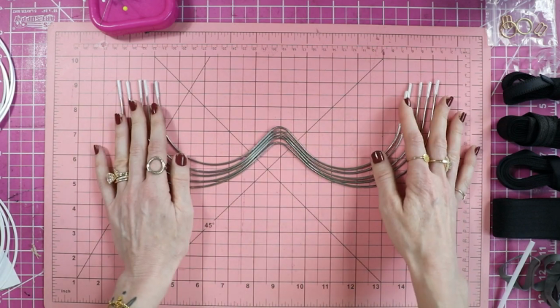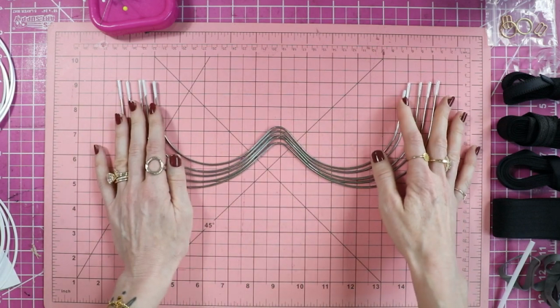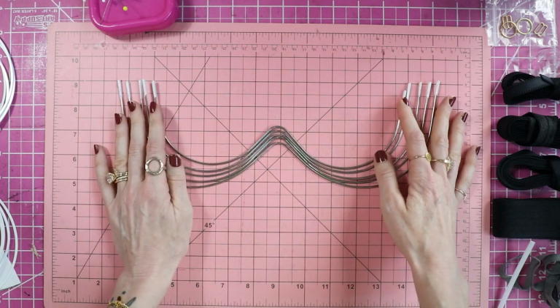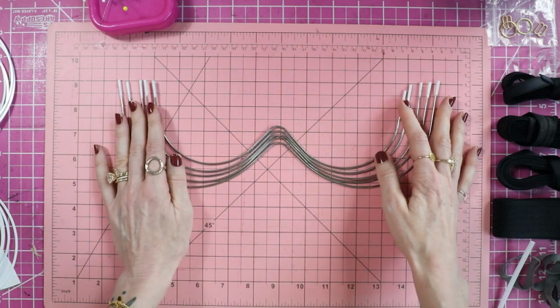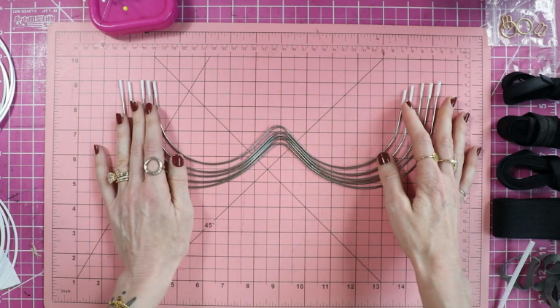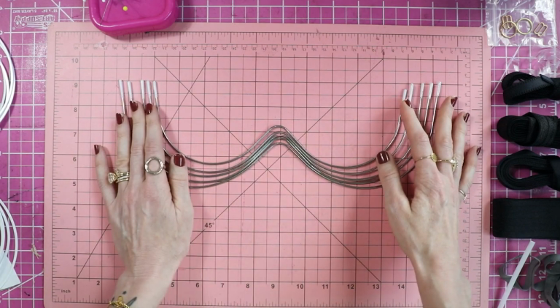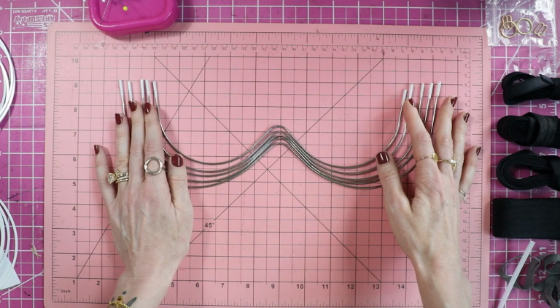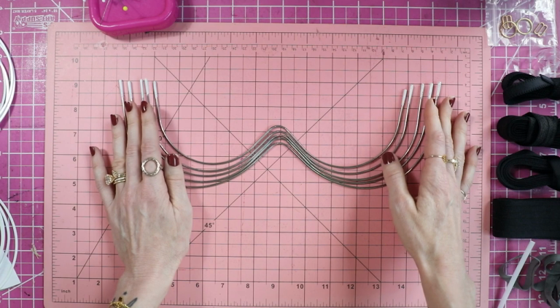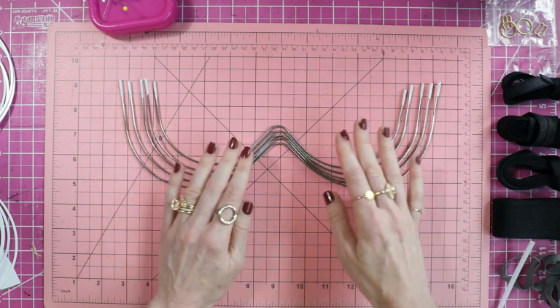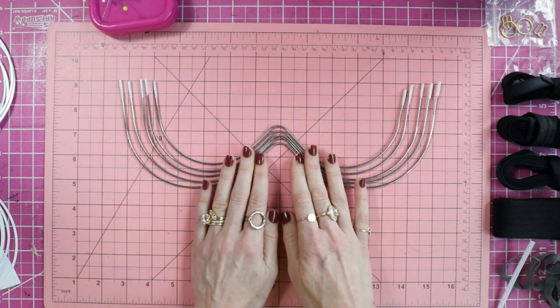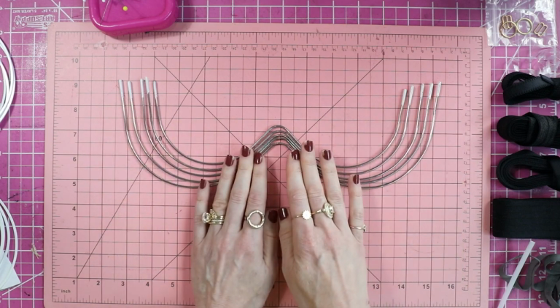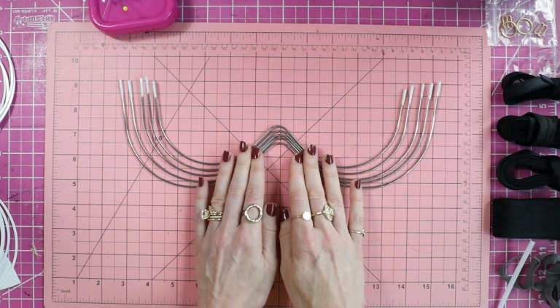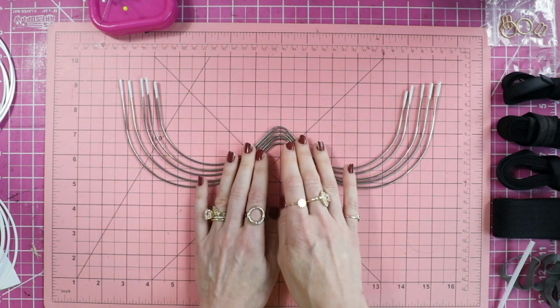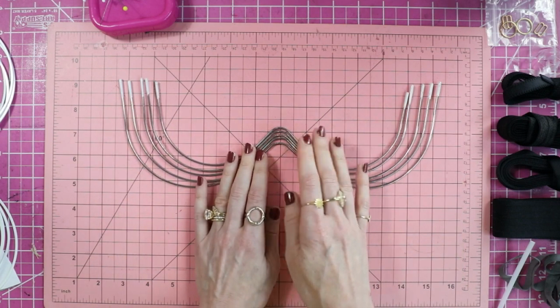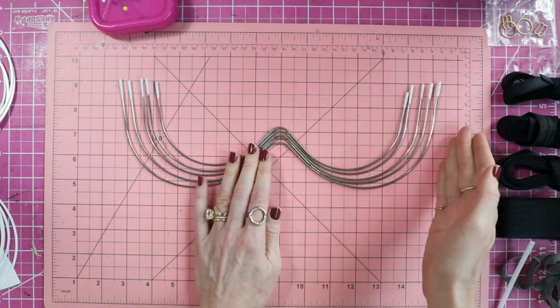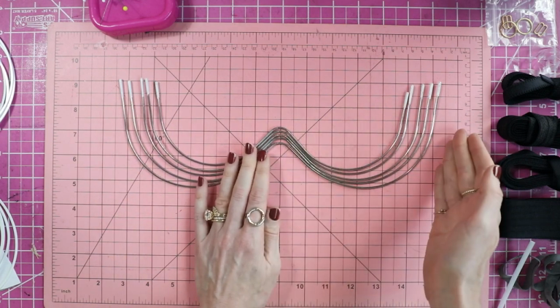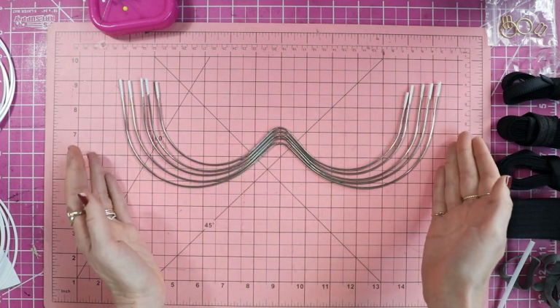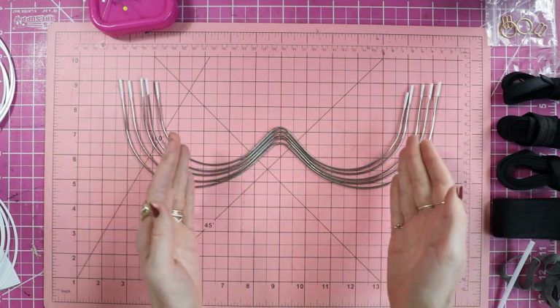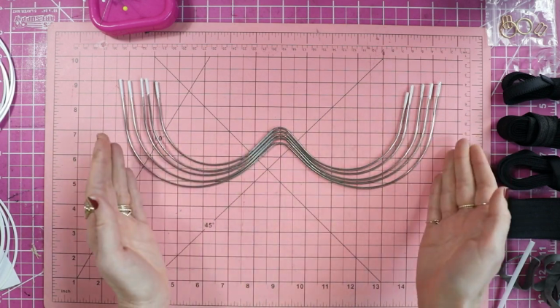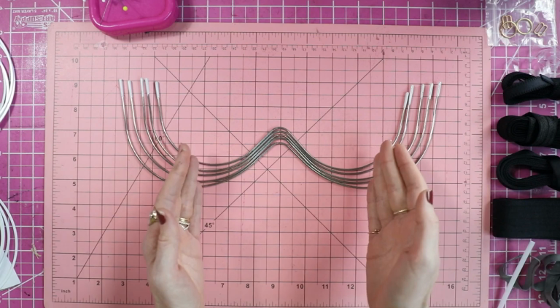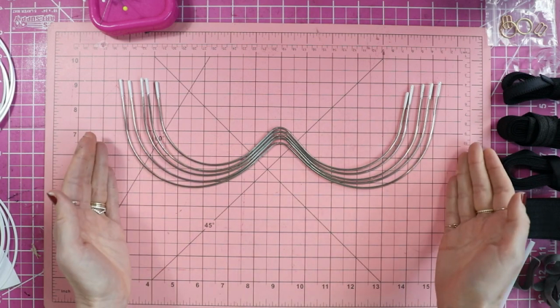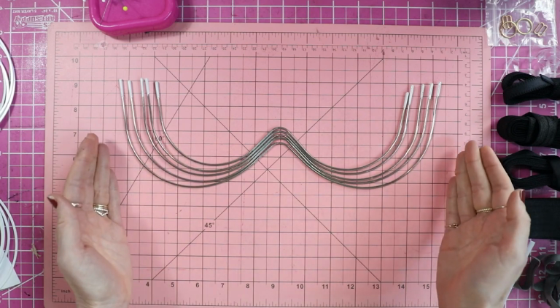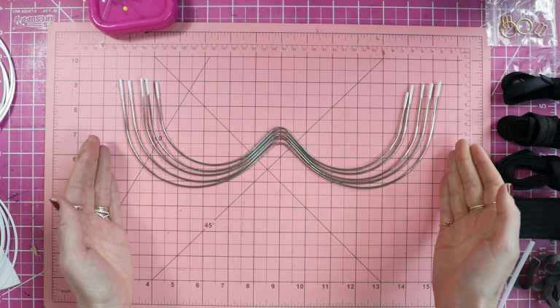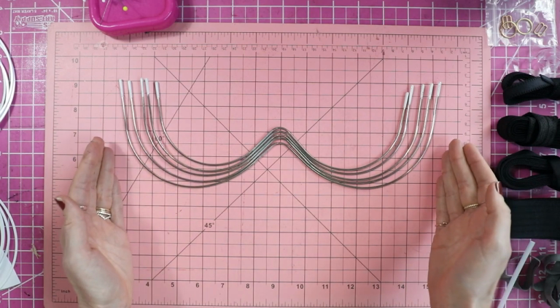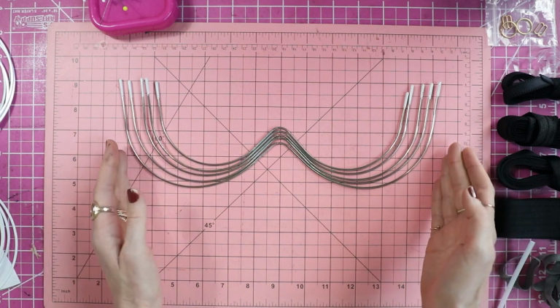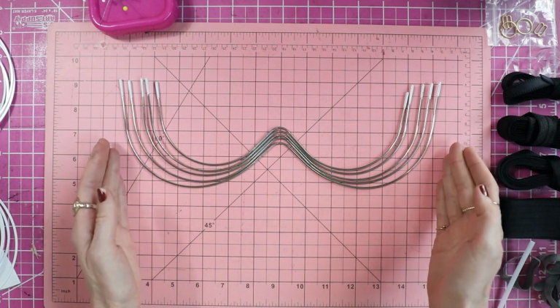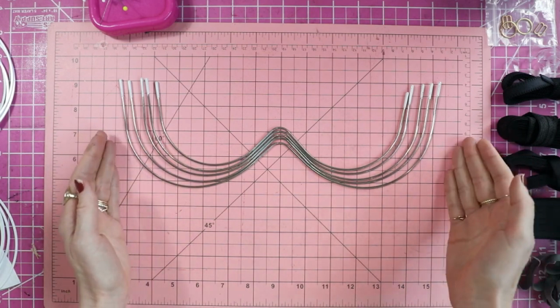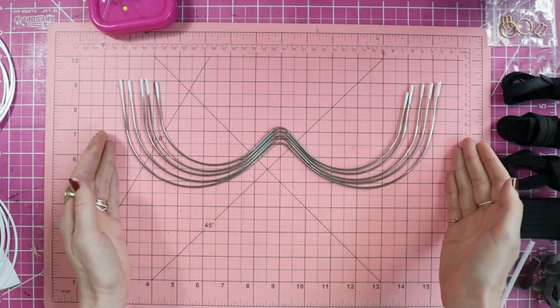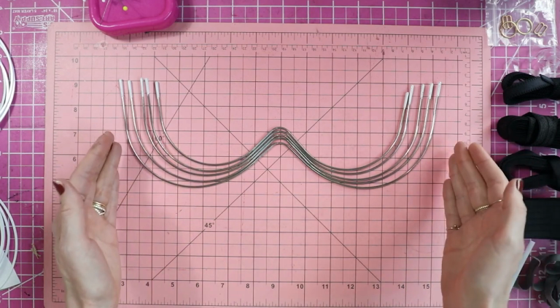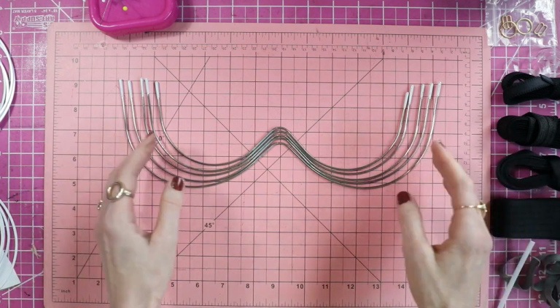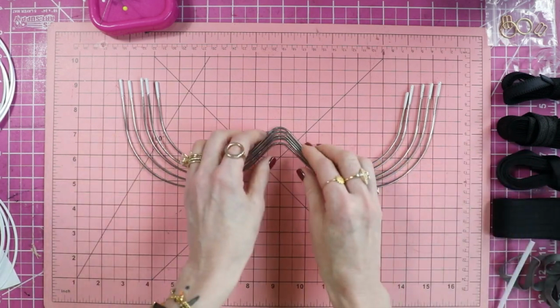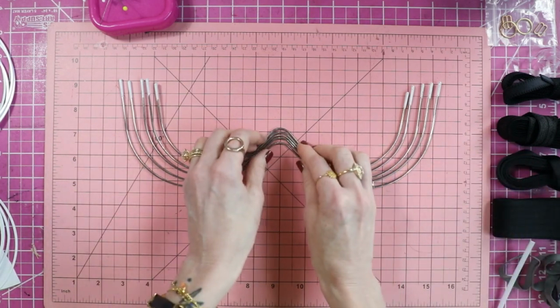That is the difference between the monowires we had made and the monowires readily available on the market — Etsy, all that stuff. That's the reason why monowires get a bad reputation for not being super supportive: when you get into larger sizes, they're not wide enough for somebody with a larger frame.